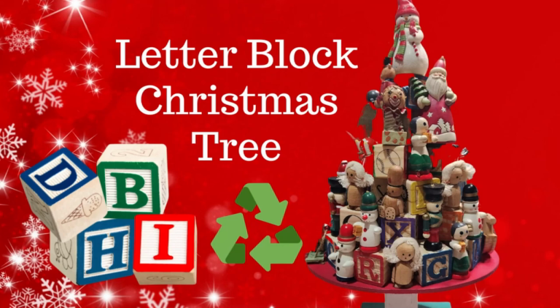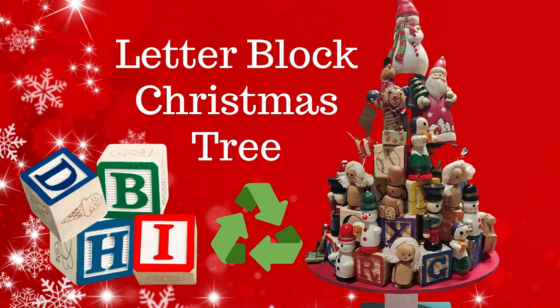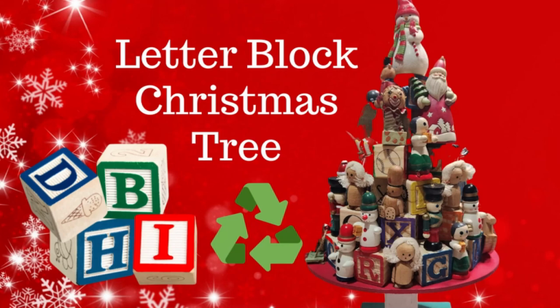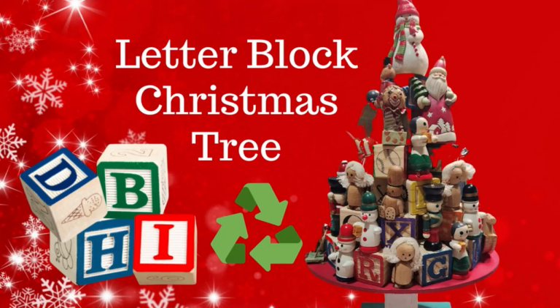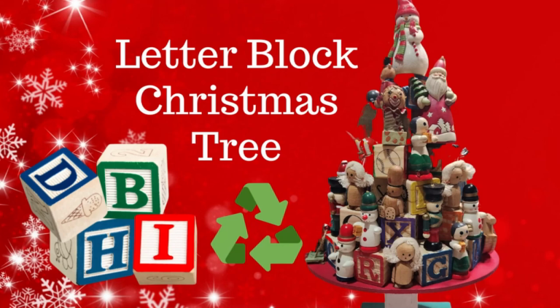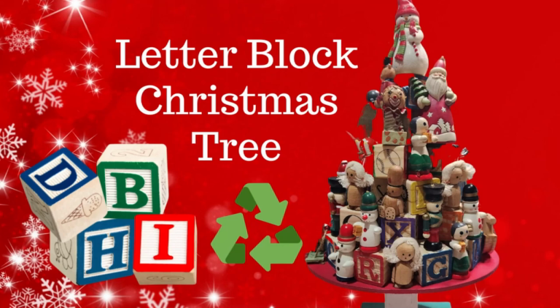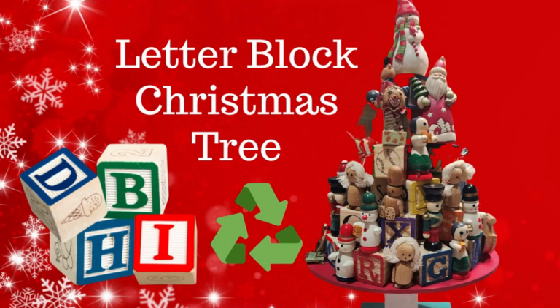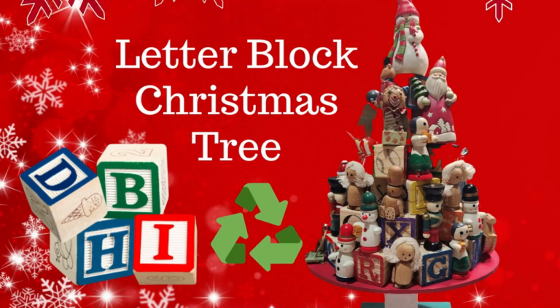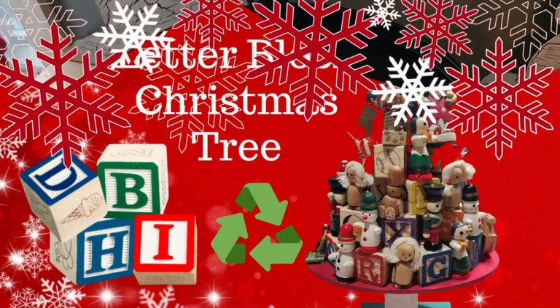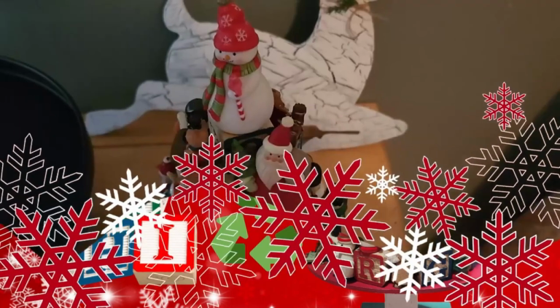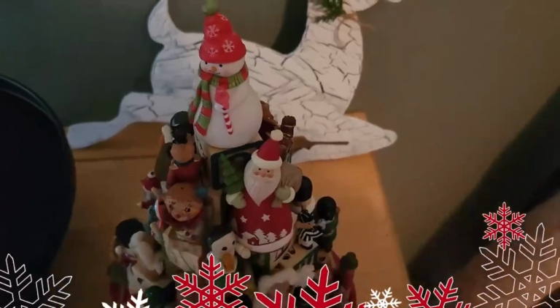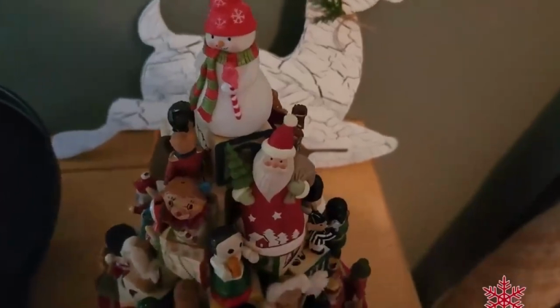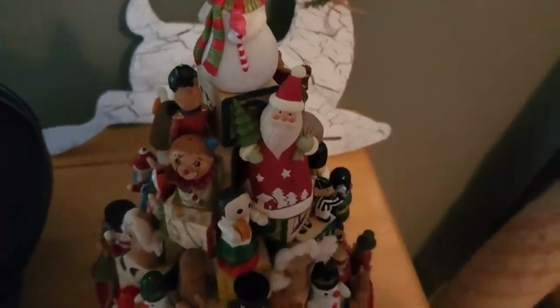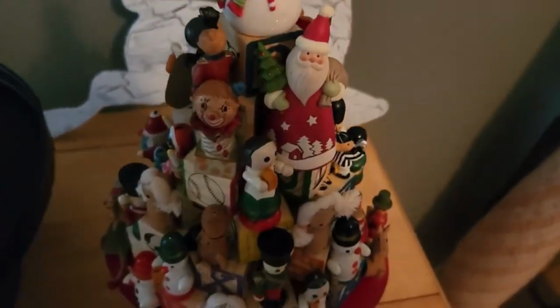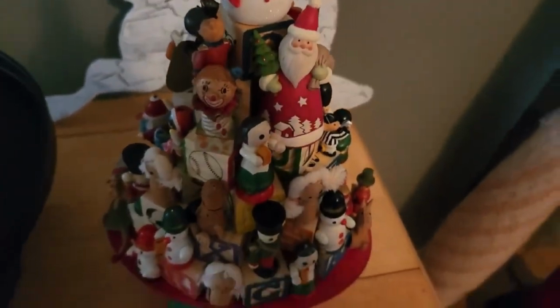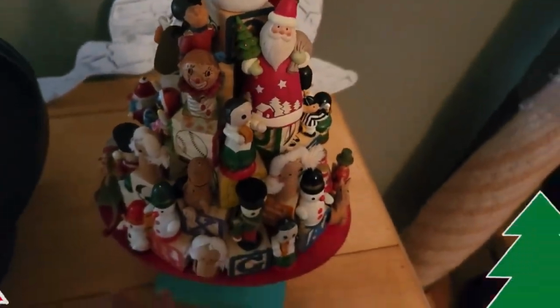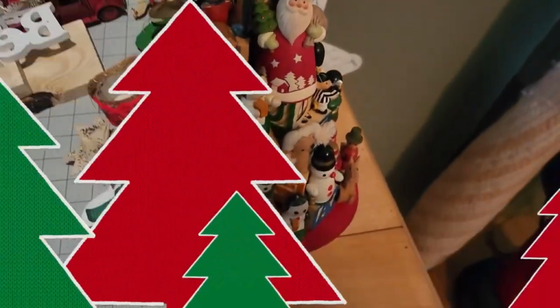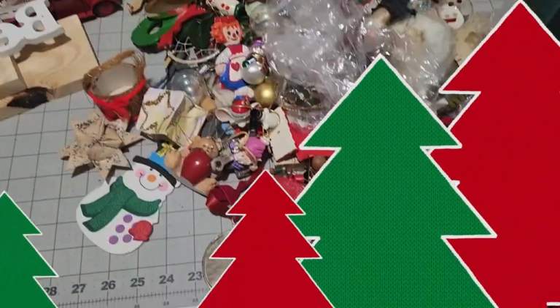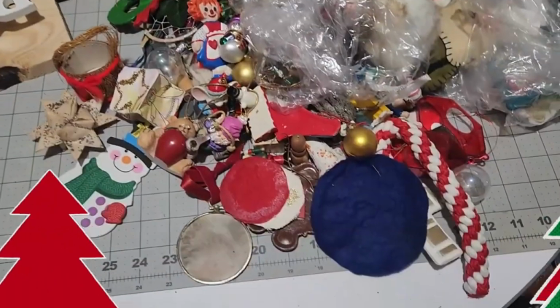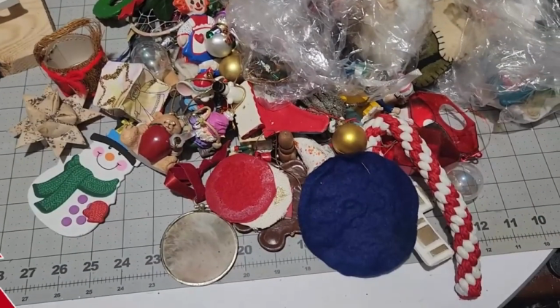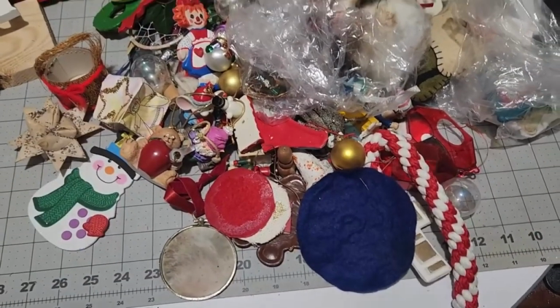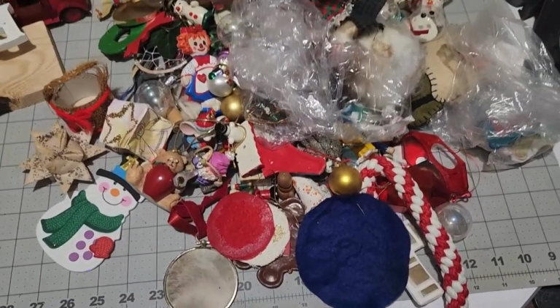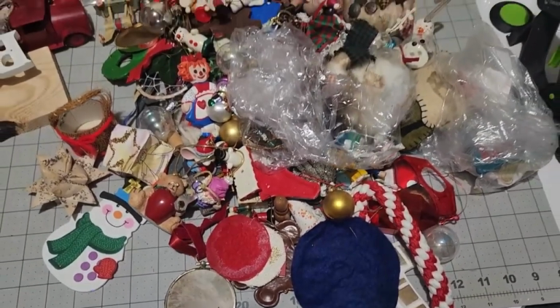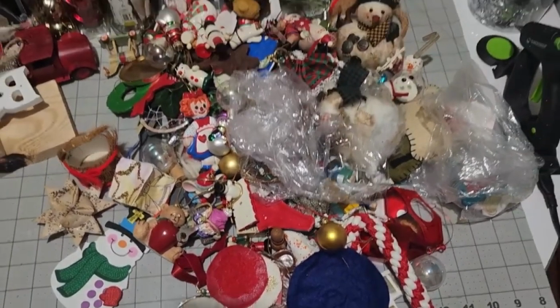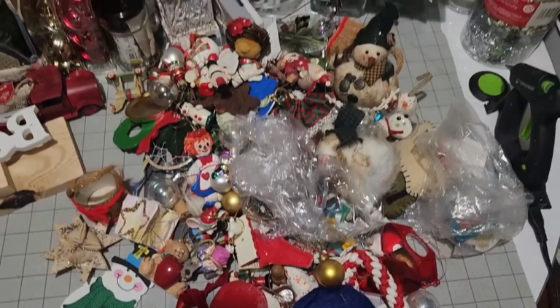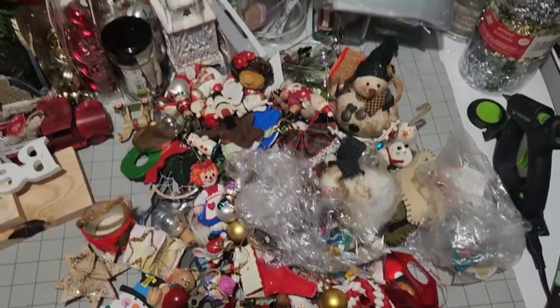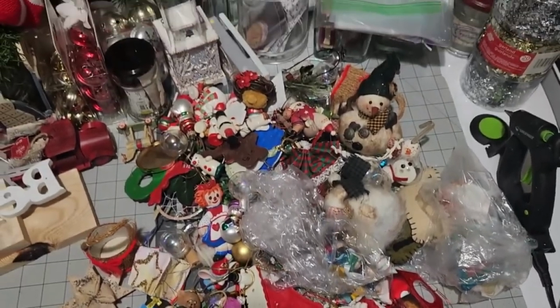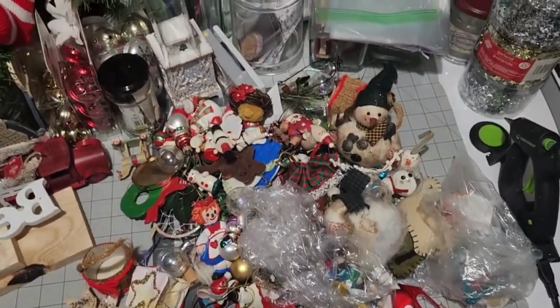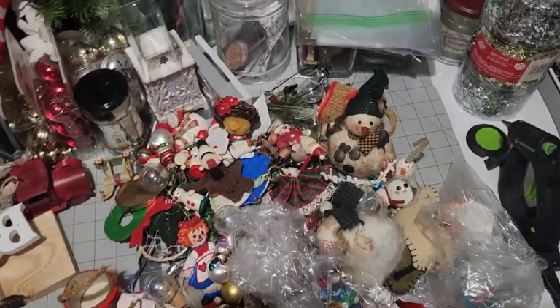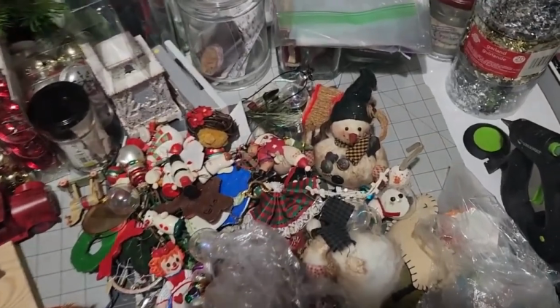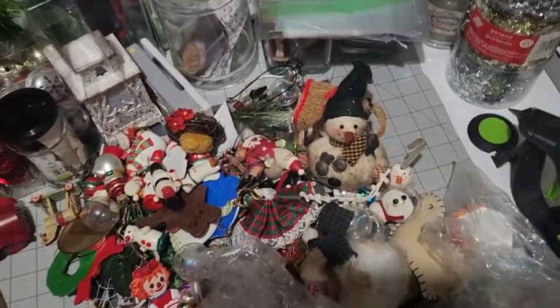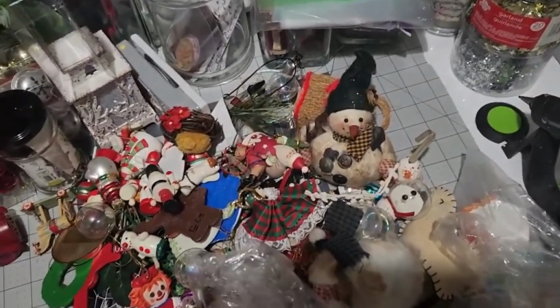The alphabet letter block Christmas tree. This is a true treasure and I want to take you along and tell you the story about these ornaments that were in a bag.